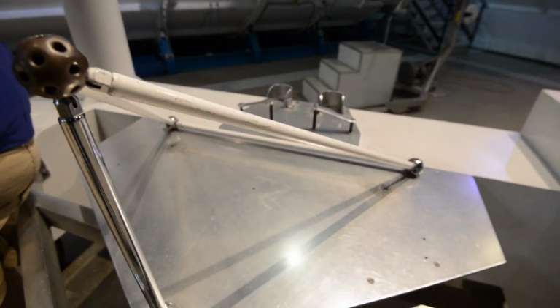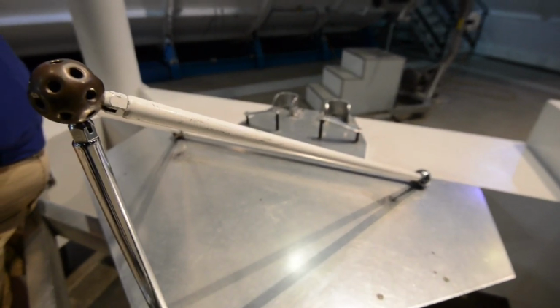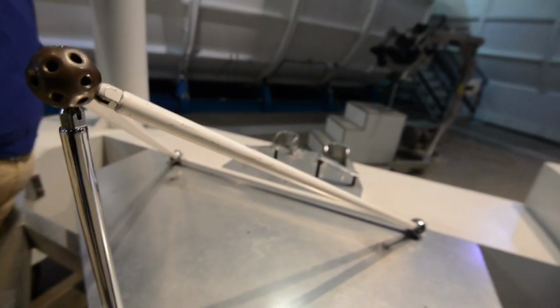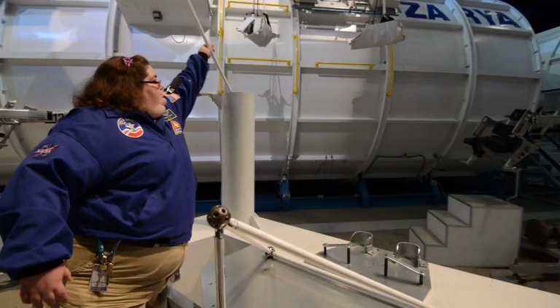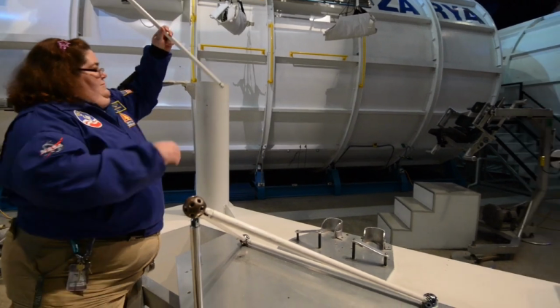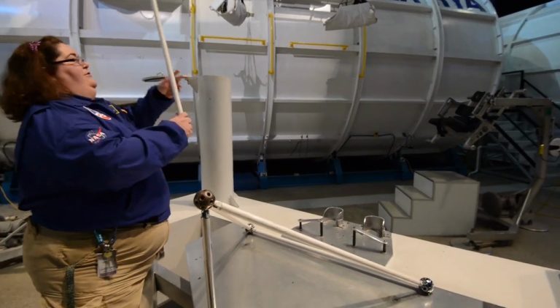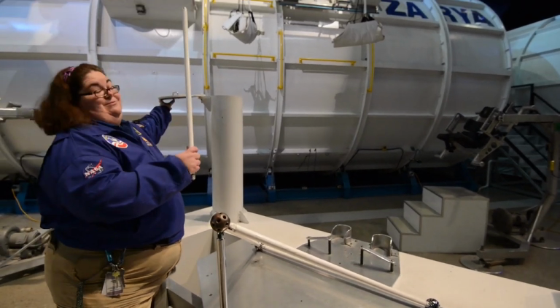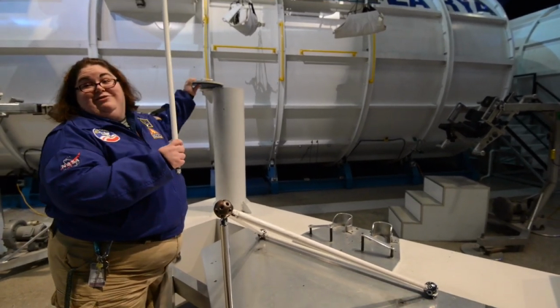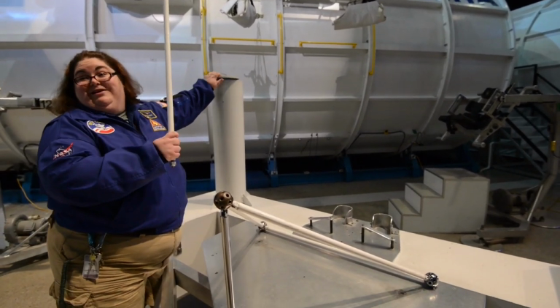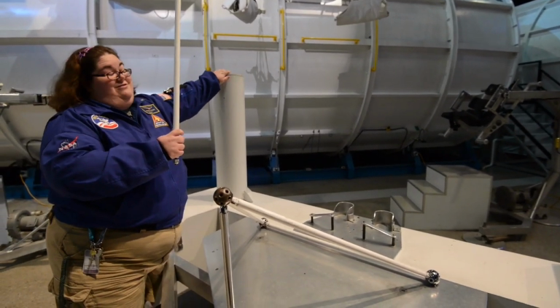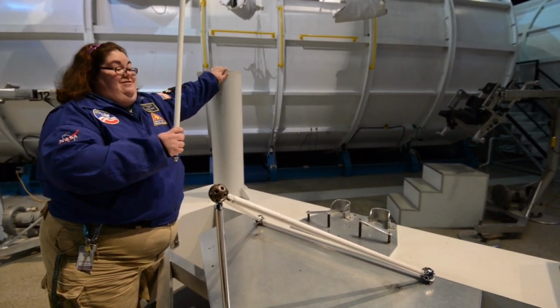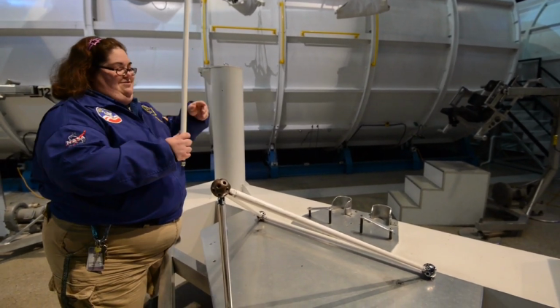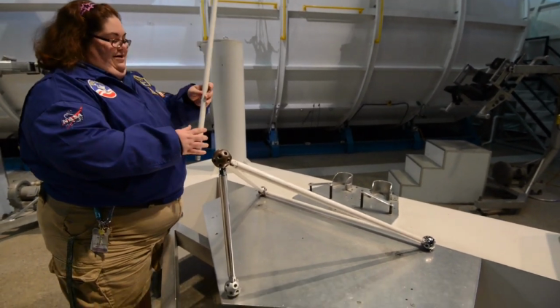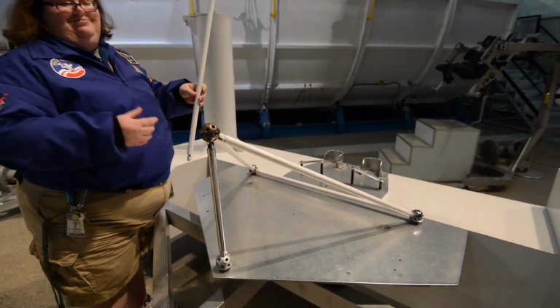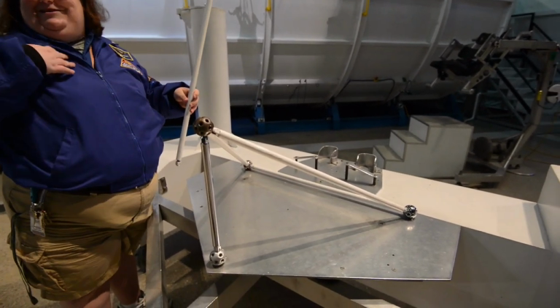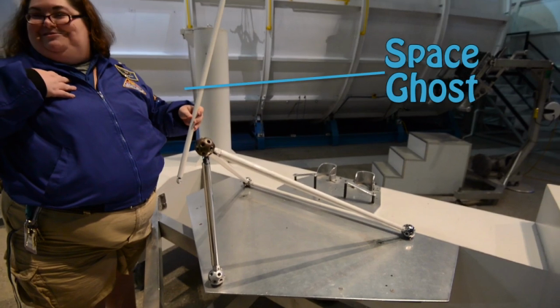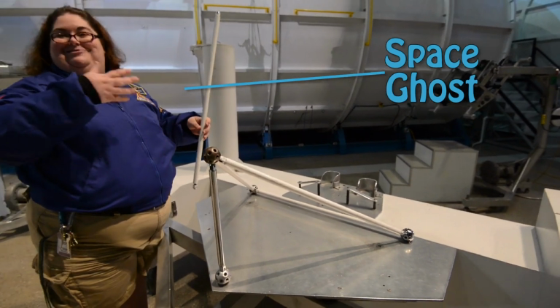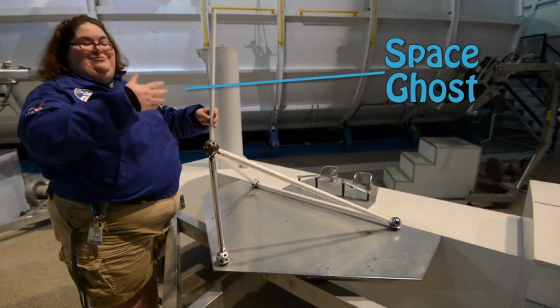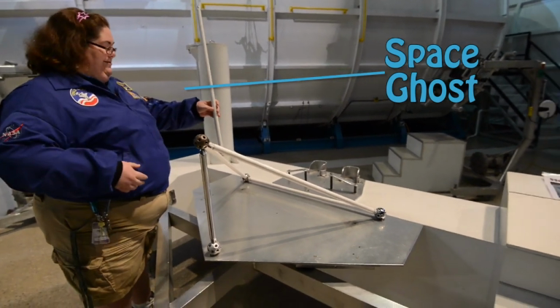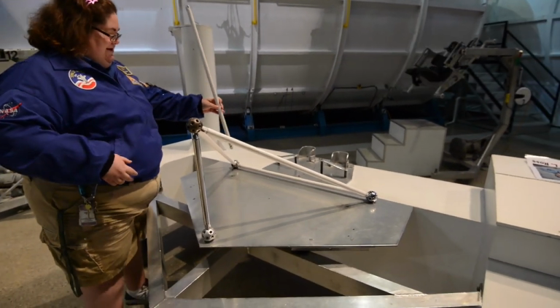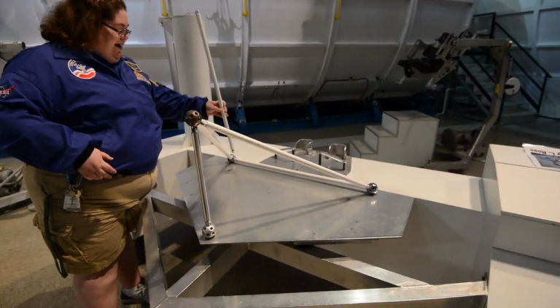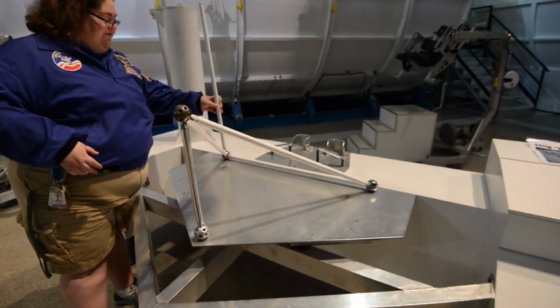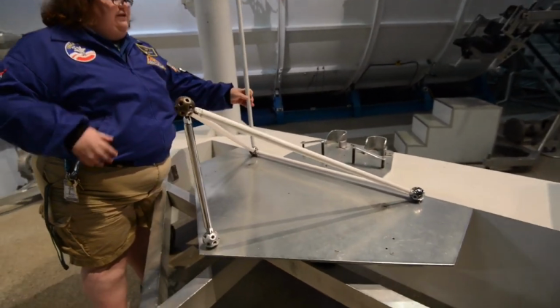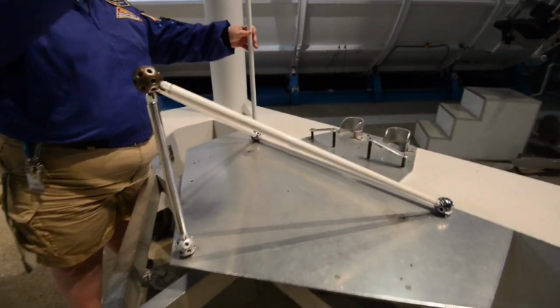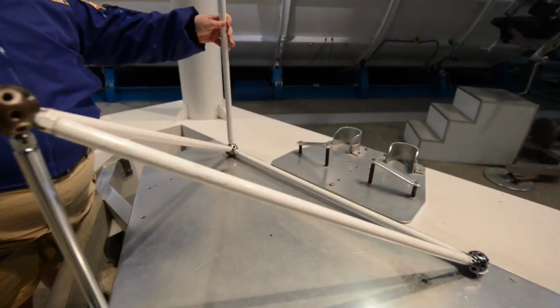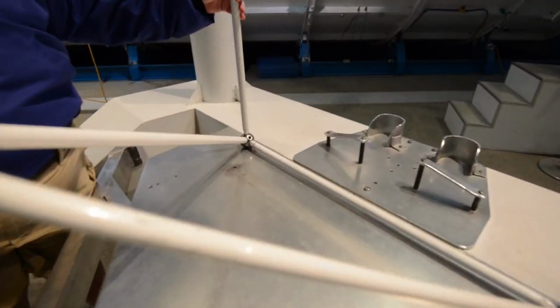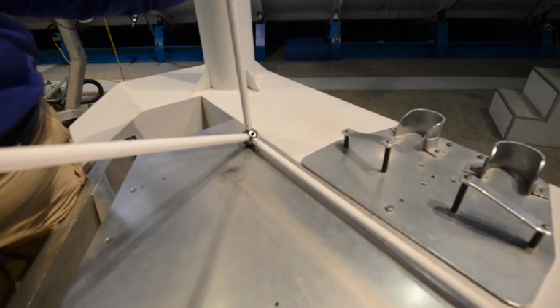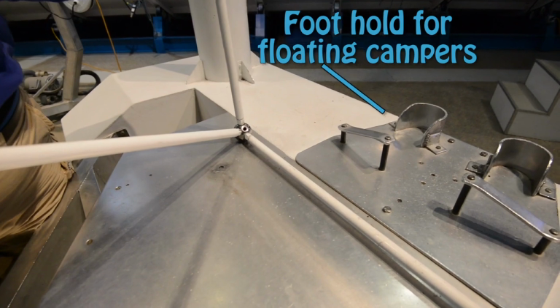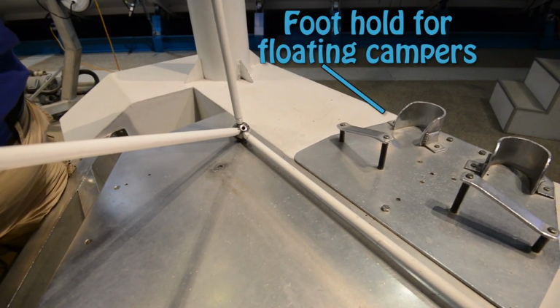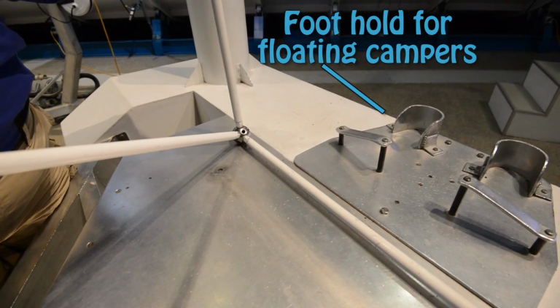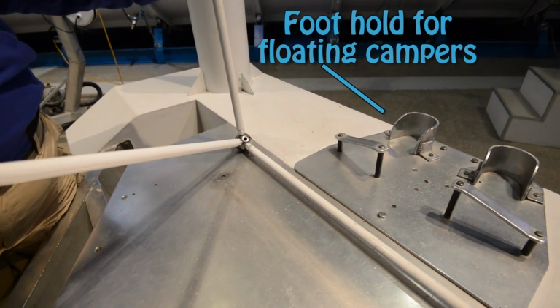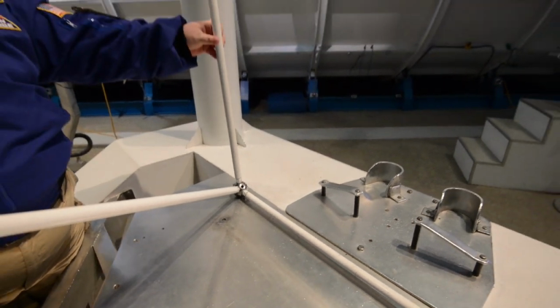Campers also get to build structures, and if they don't properly close lids or tether their supplies, then pesky space ghosts are going to come and take them away. This reminds the campers that items in space tend to float away and wander.